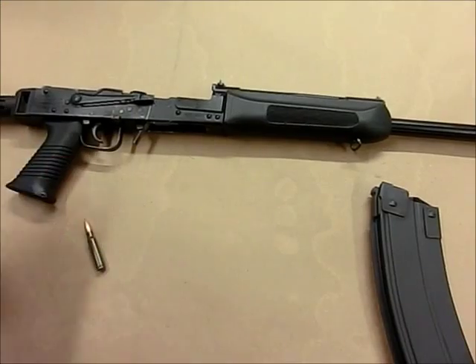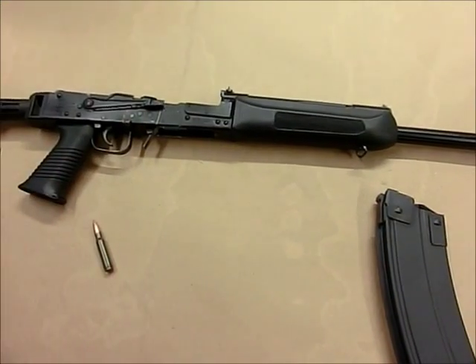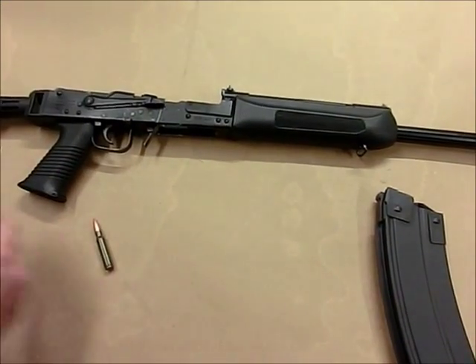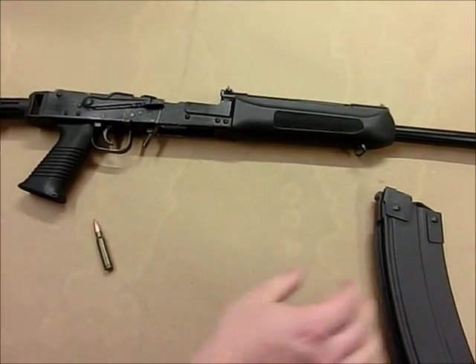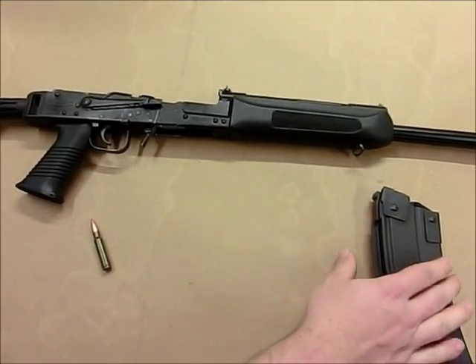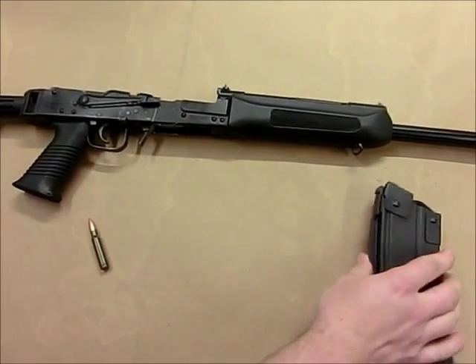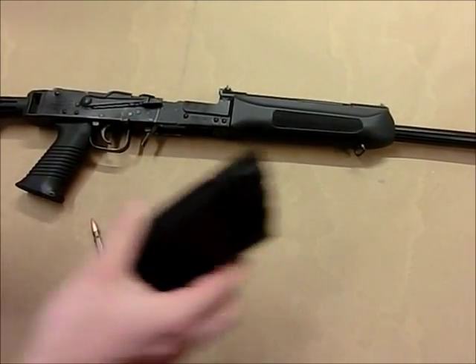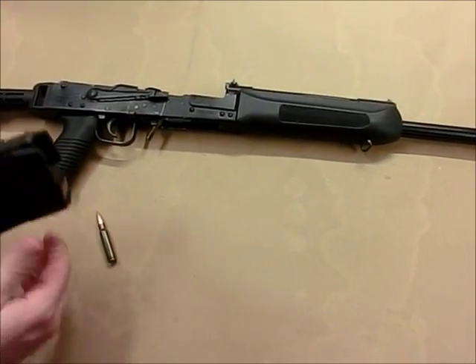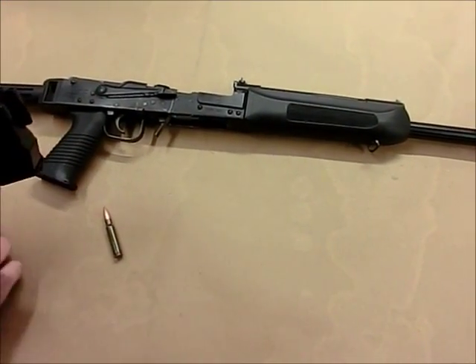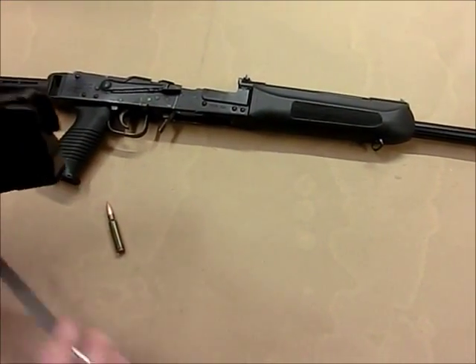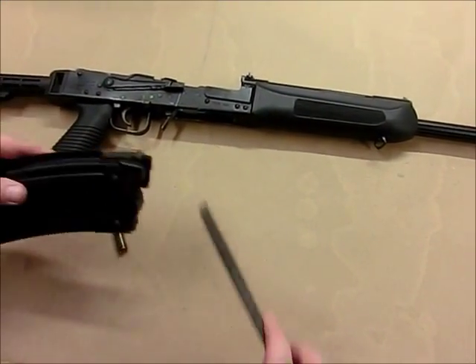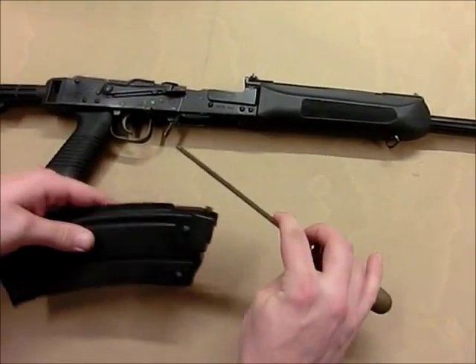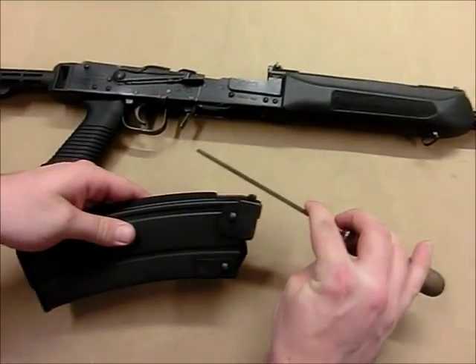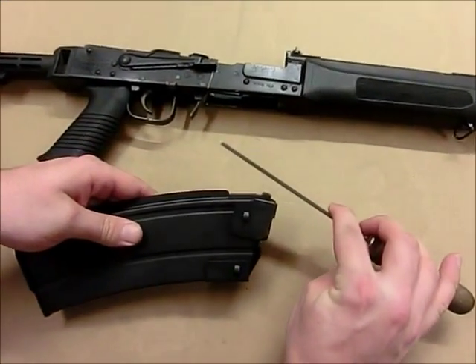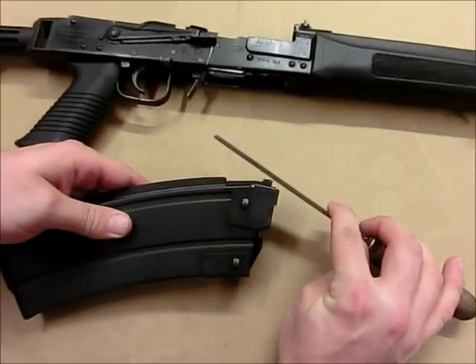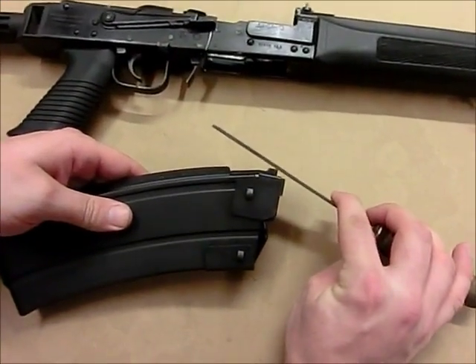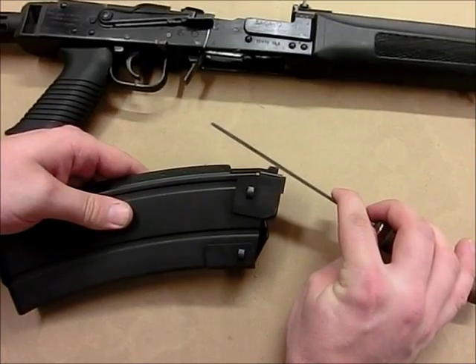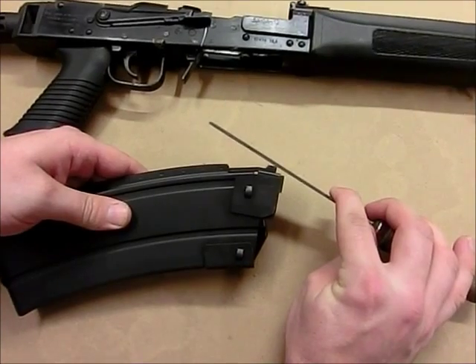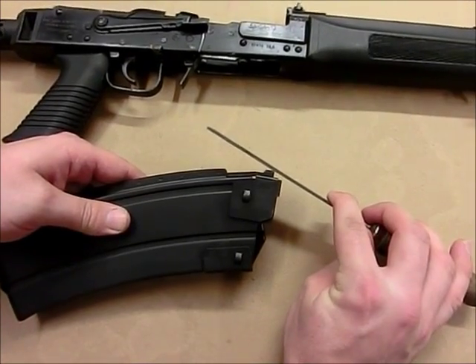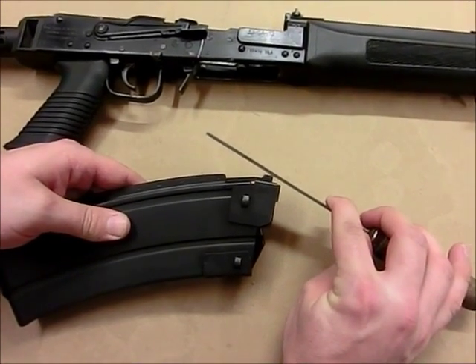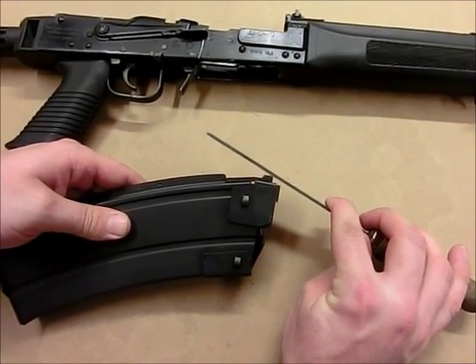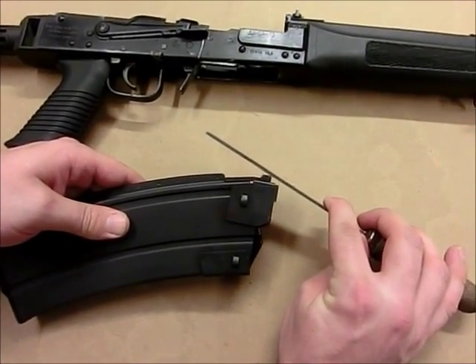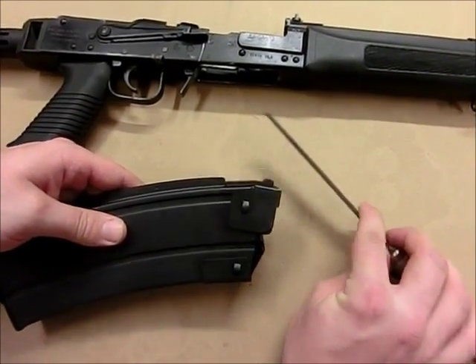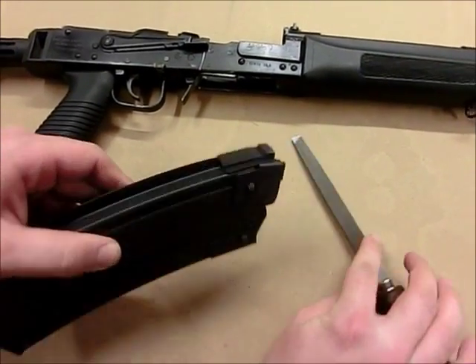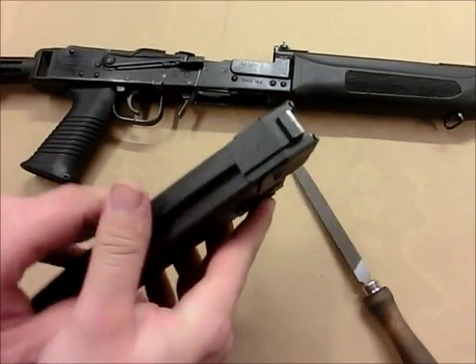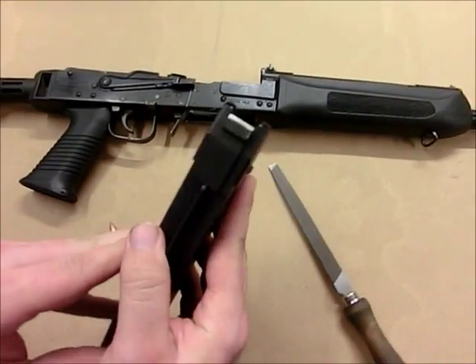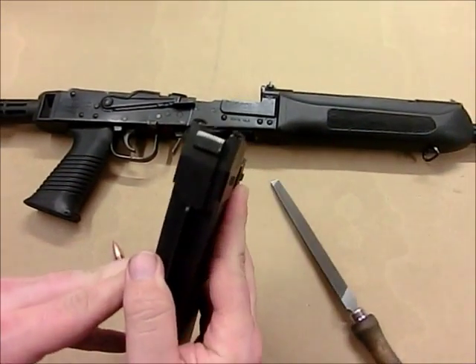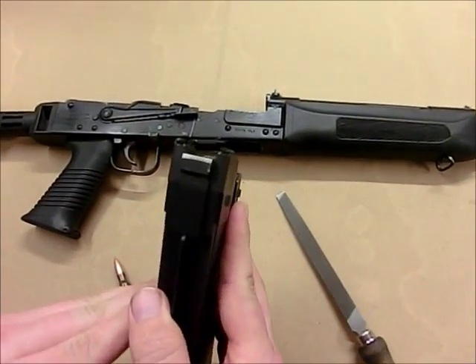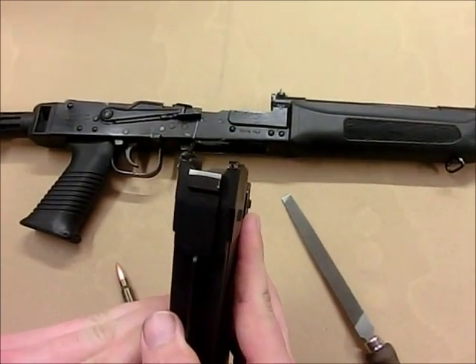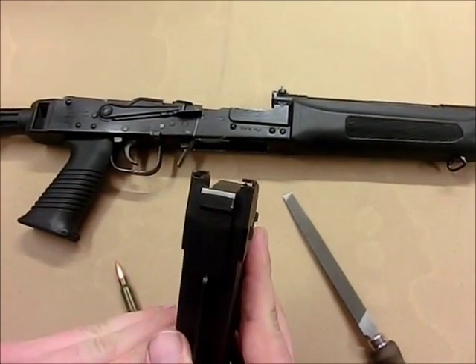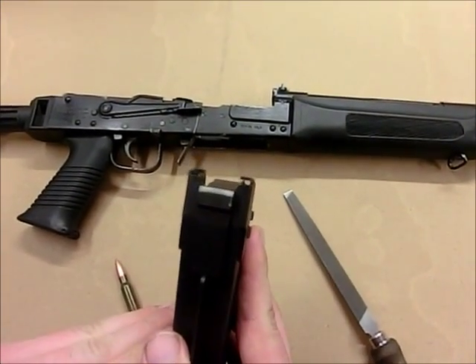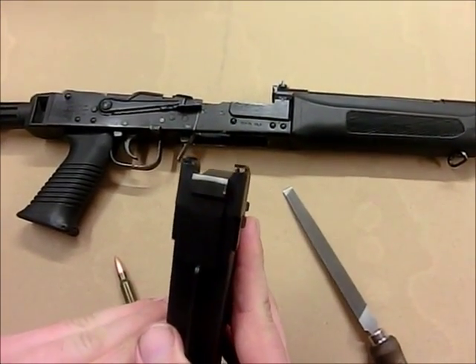To fit, remove an angled portion from the upper face of the rear lug, like so. You can see the adjusted area here — it's actually quite small.